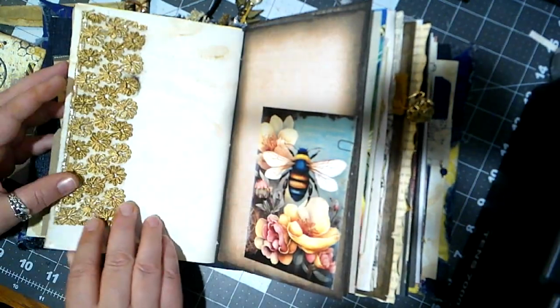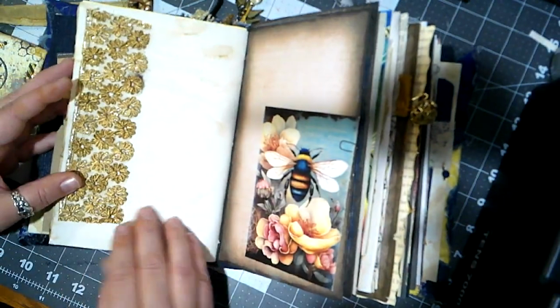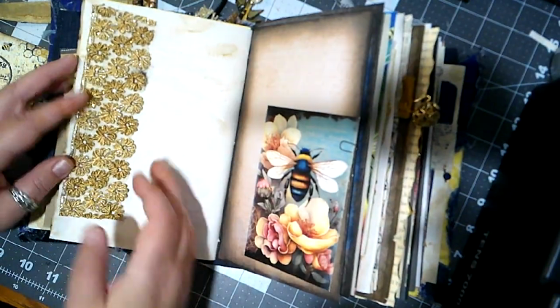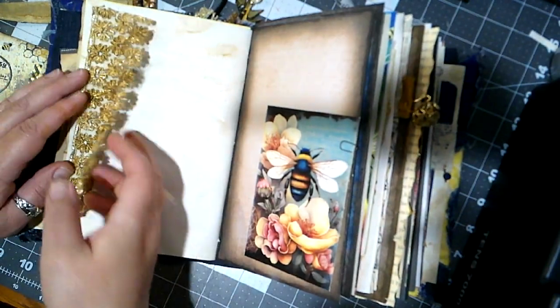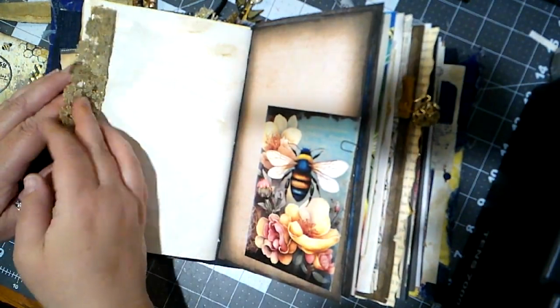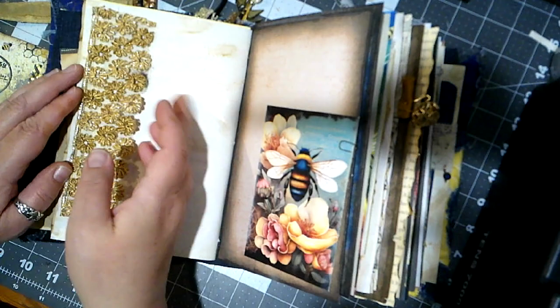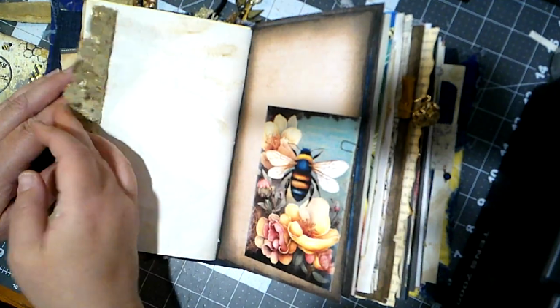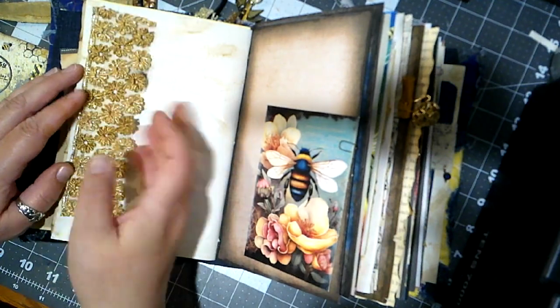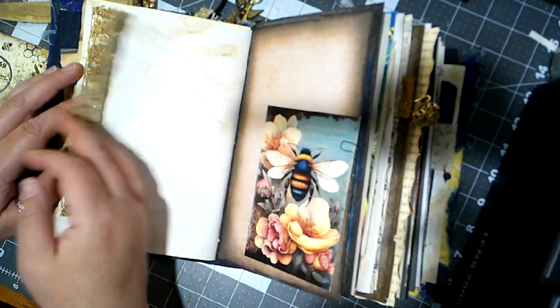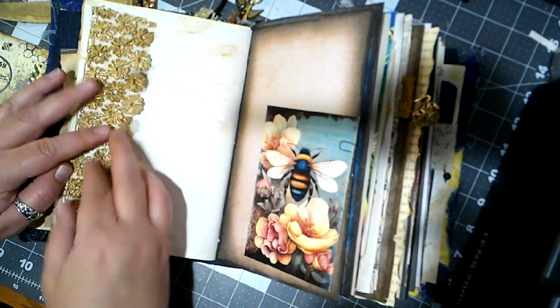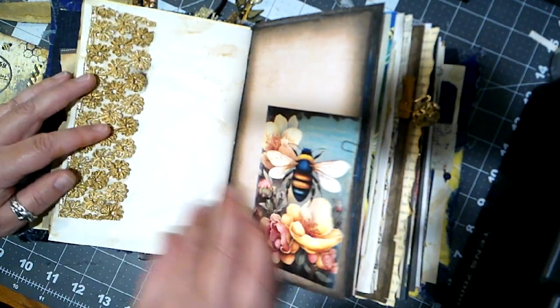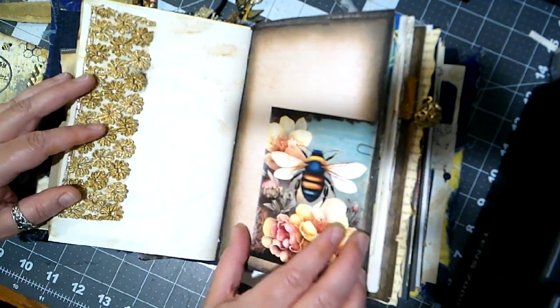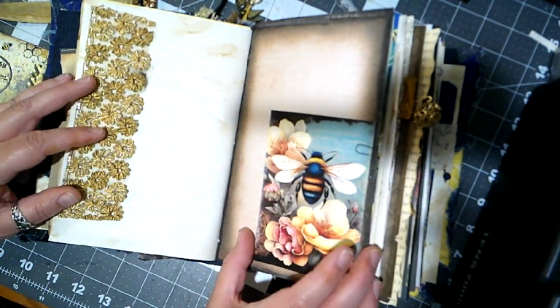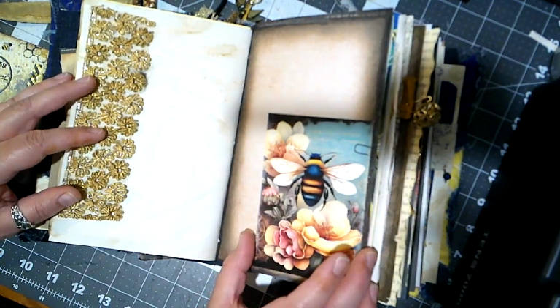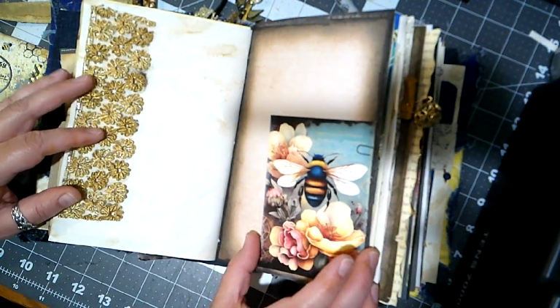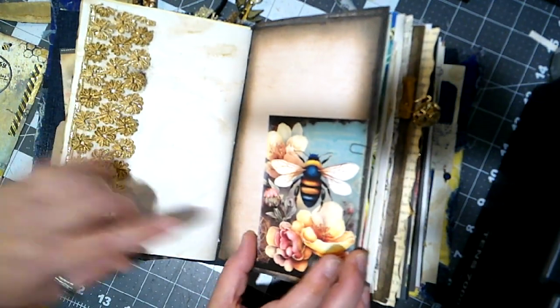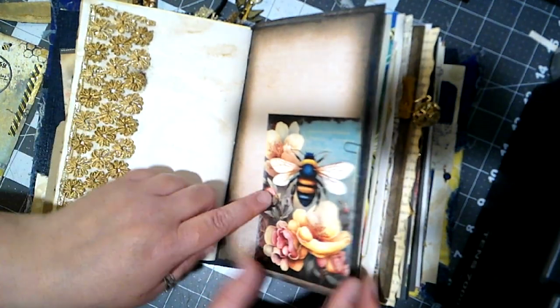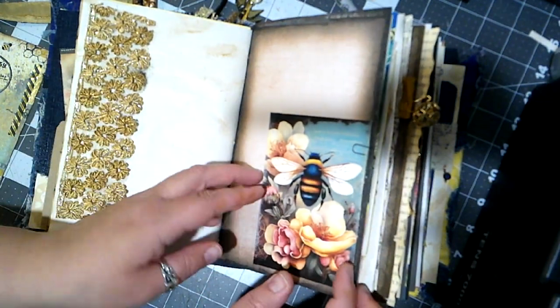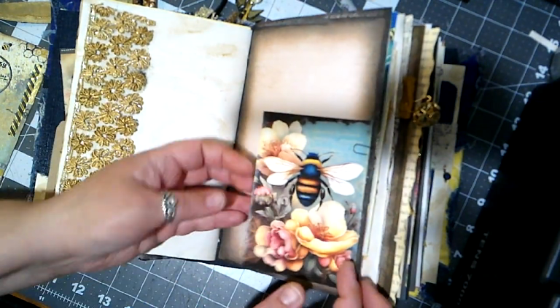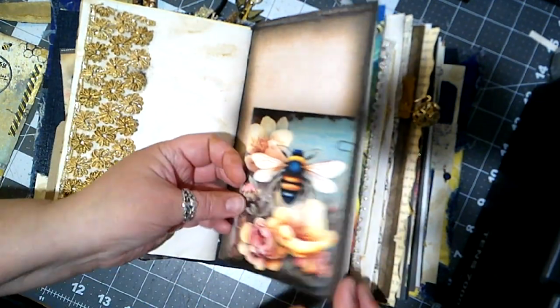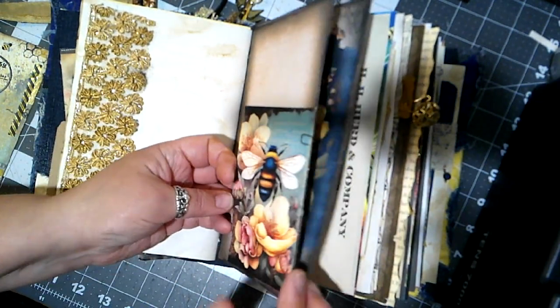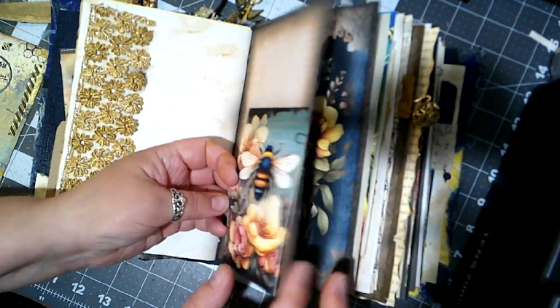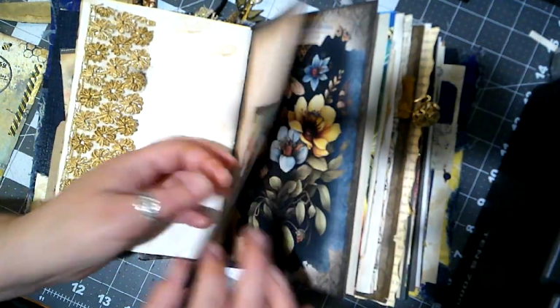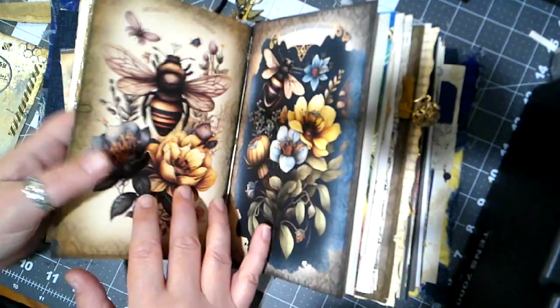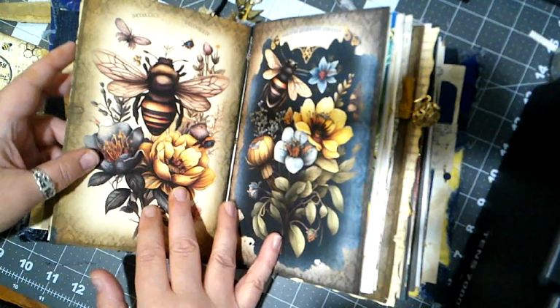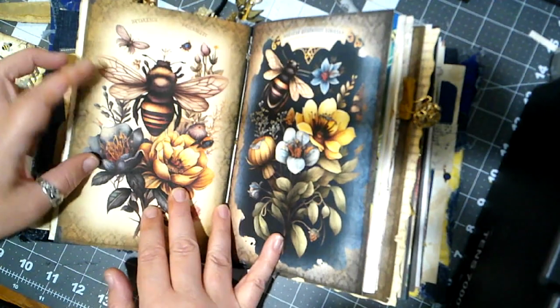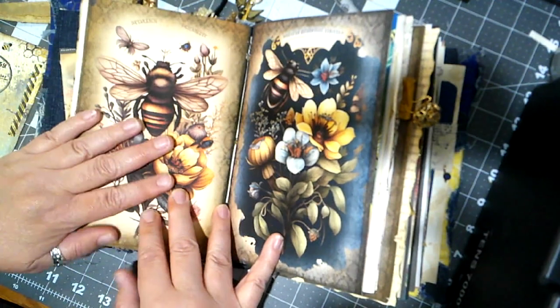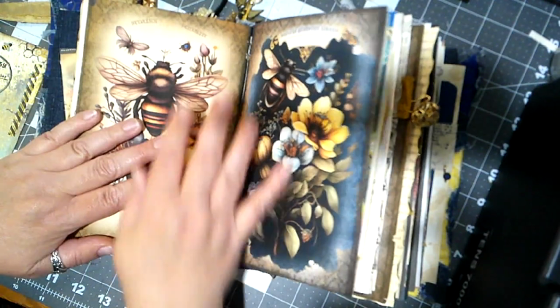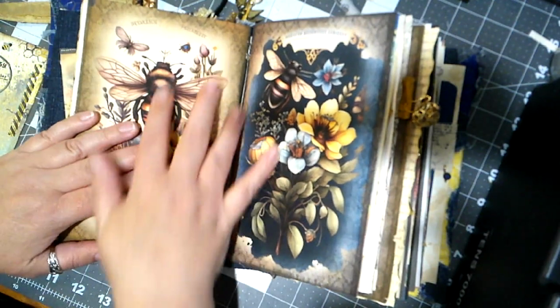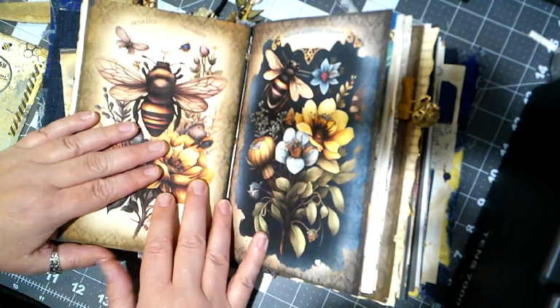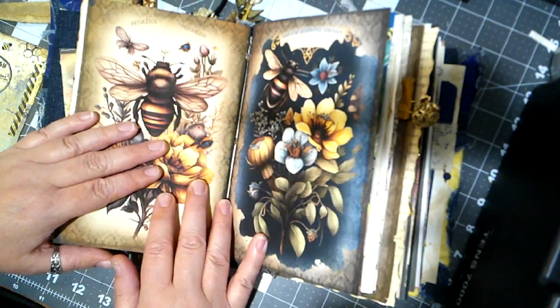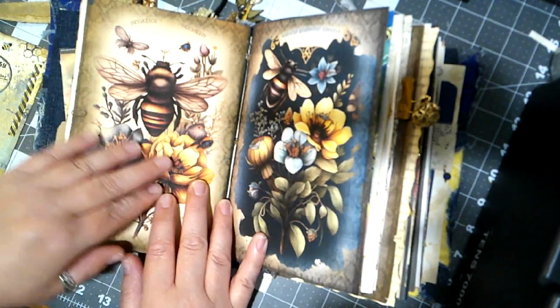Here we just have a lace flap and another card. That's the end of the first signature.